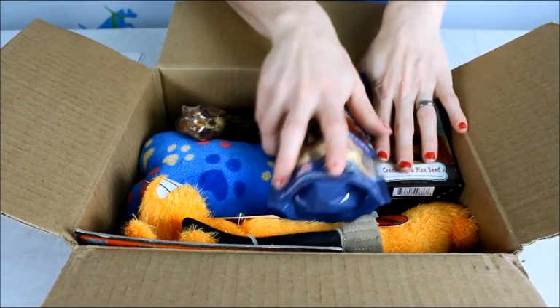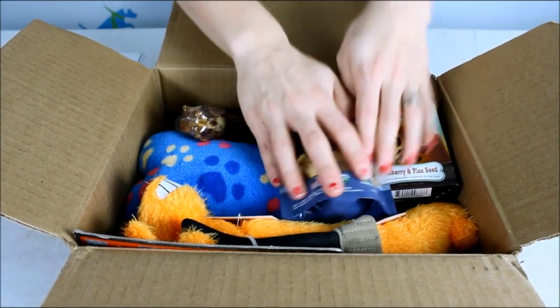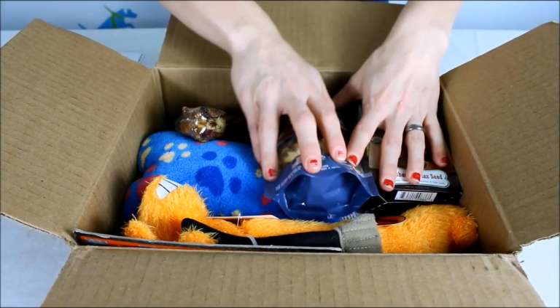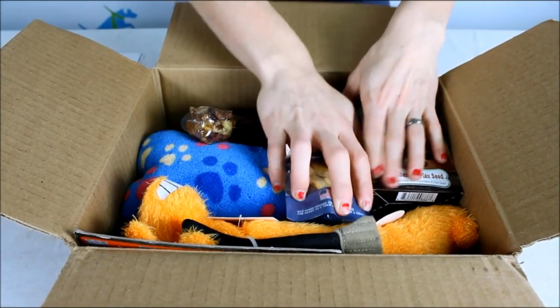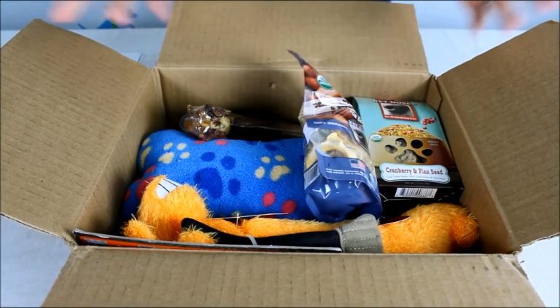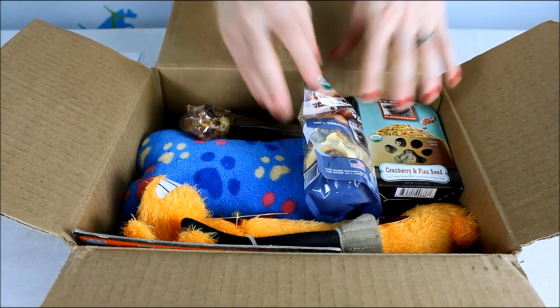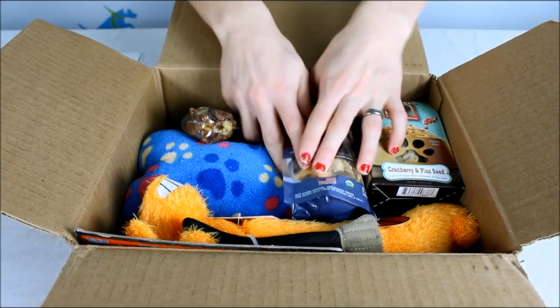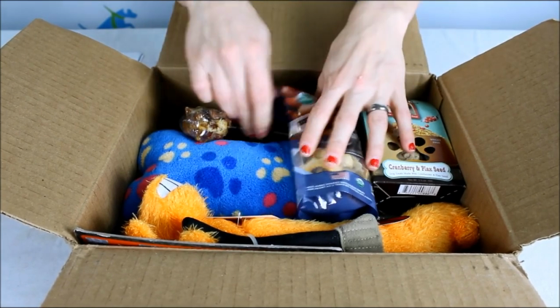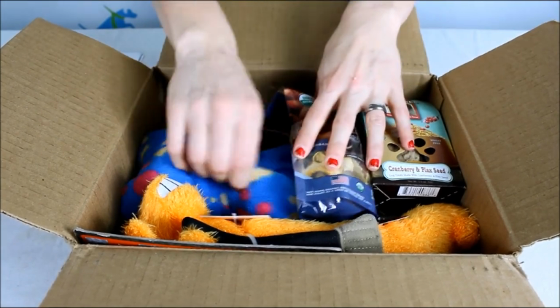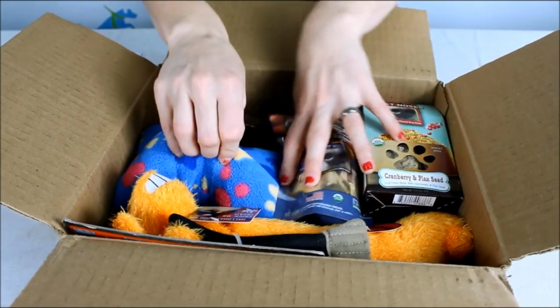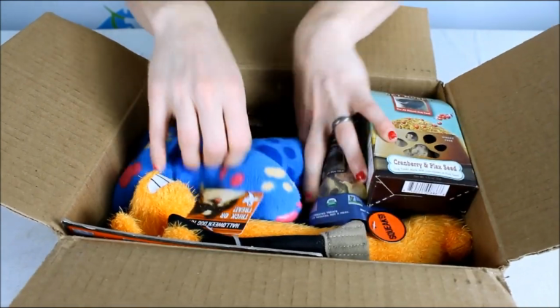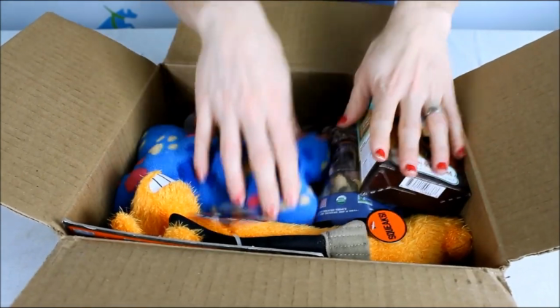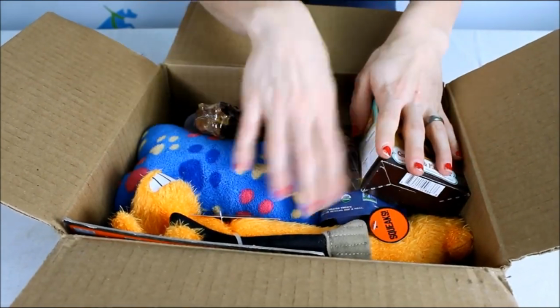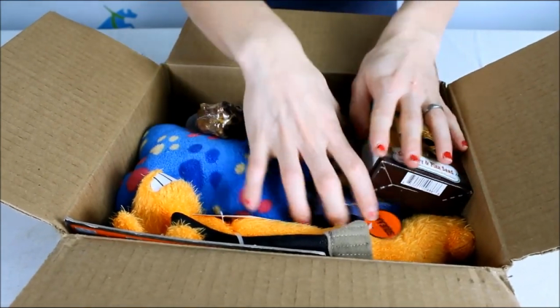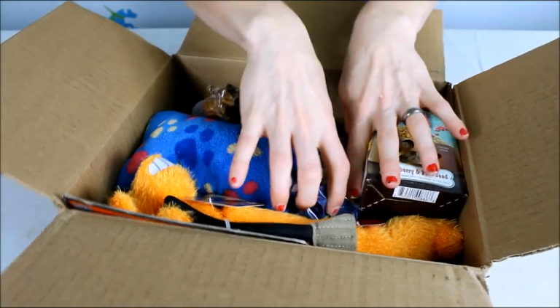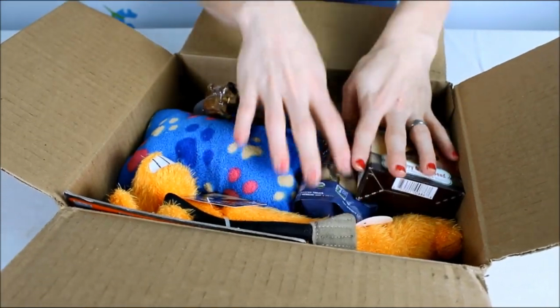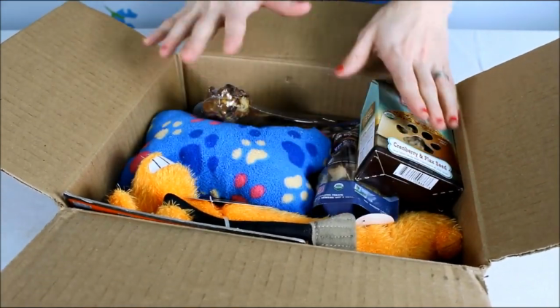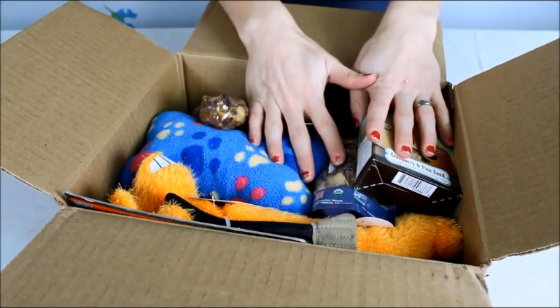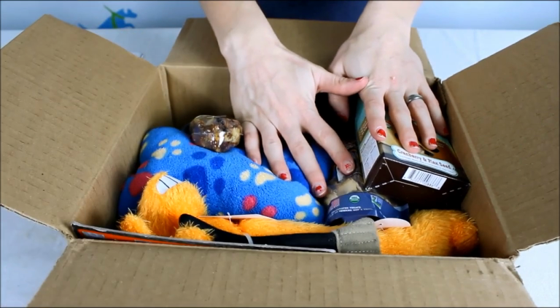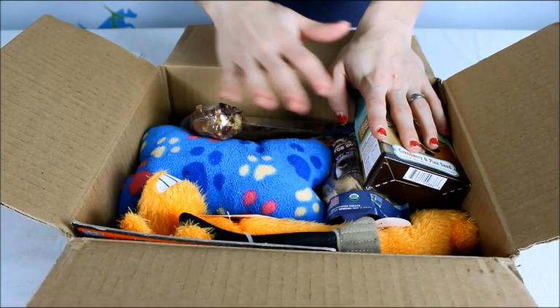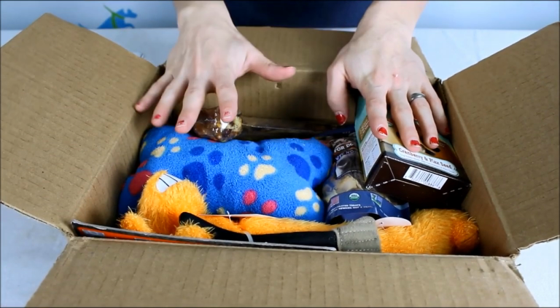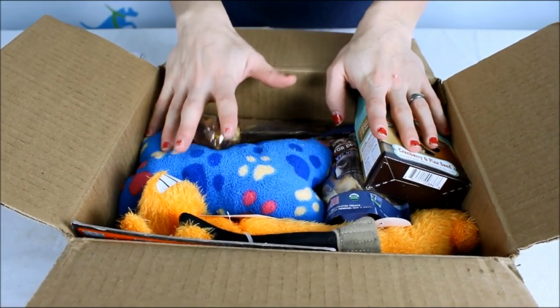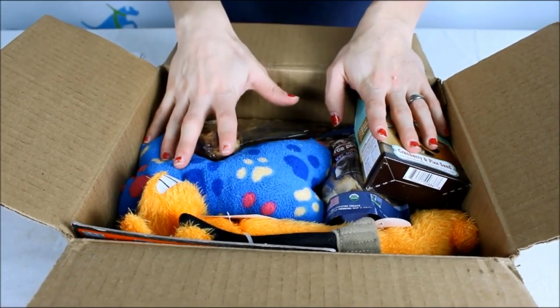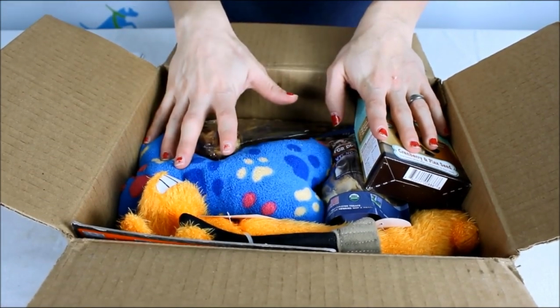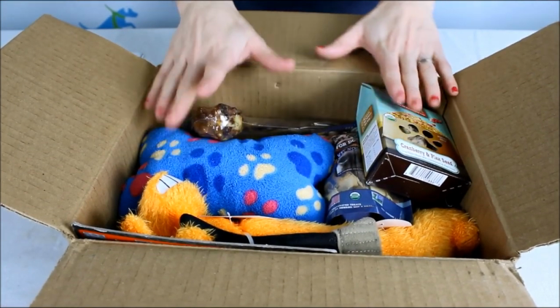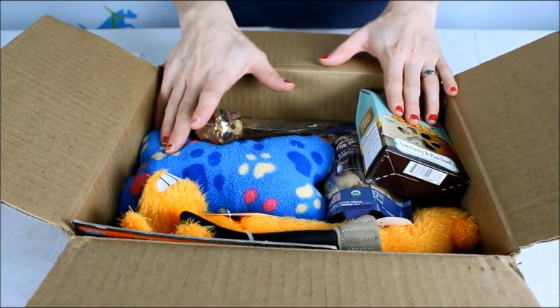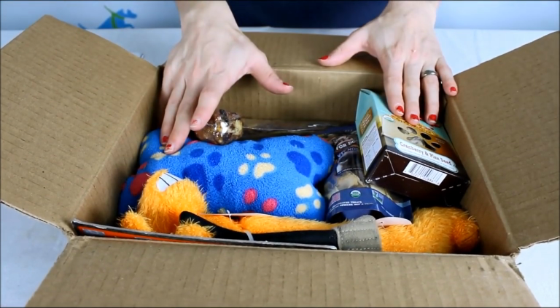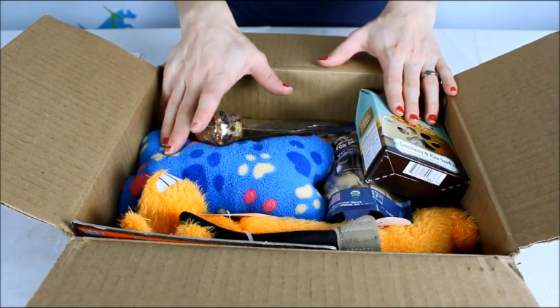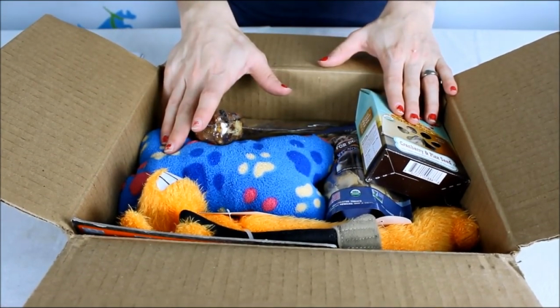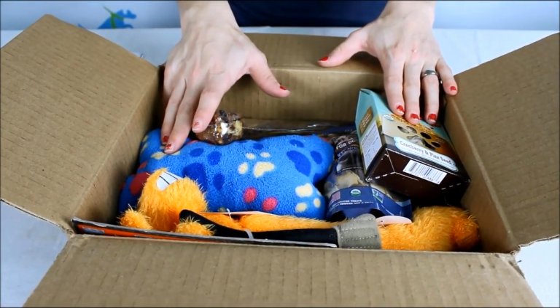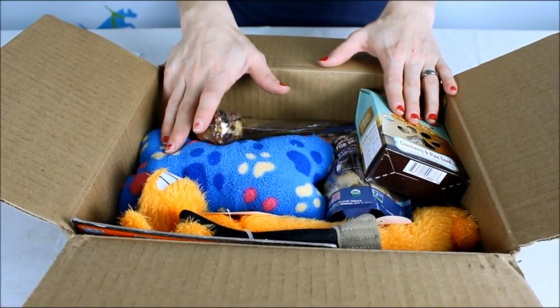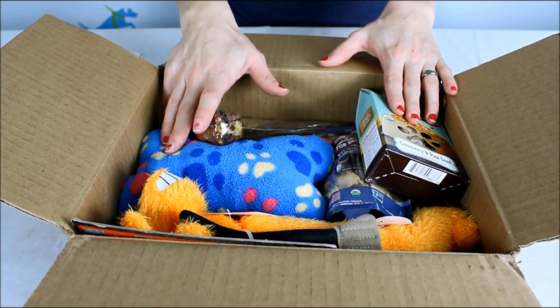So this month we got six items, which is right in the middle of the five to seven they promise every month. They're high quality treats — healthy for your dog and safe, so you don't have to worry about that.